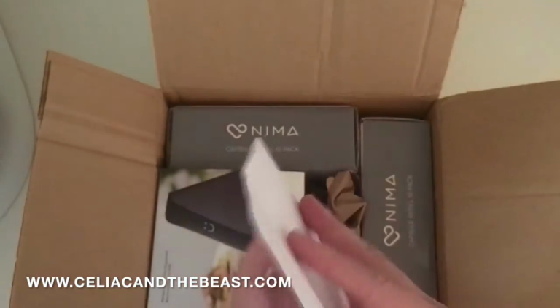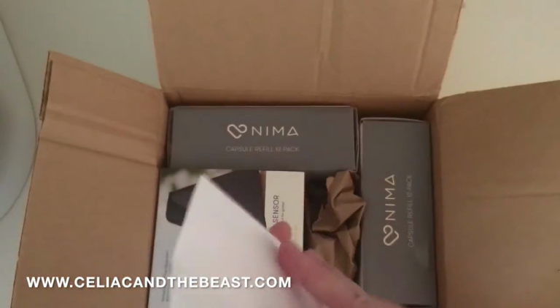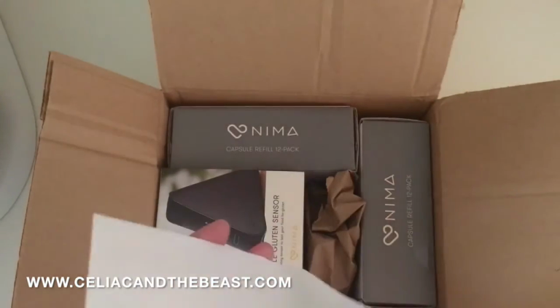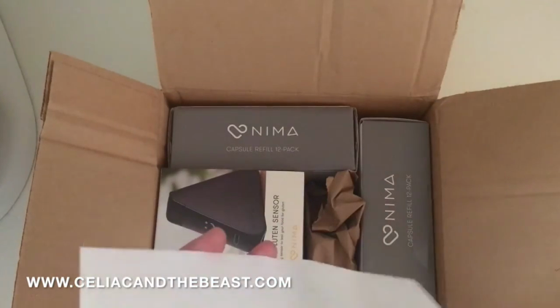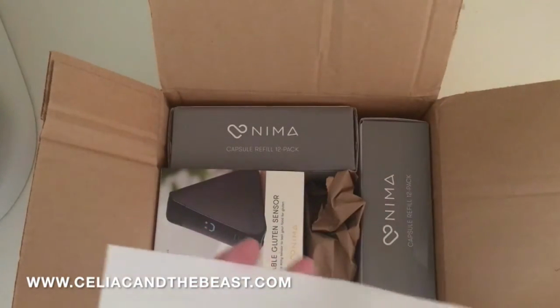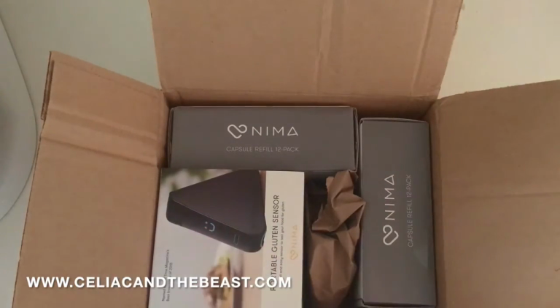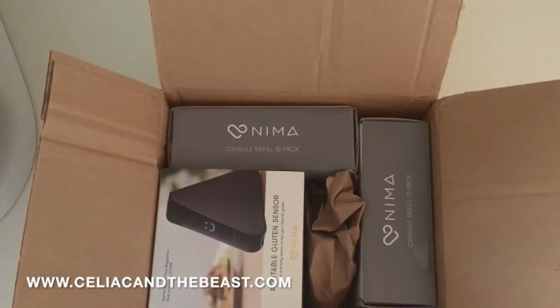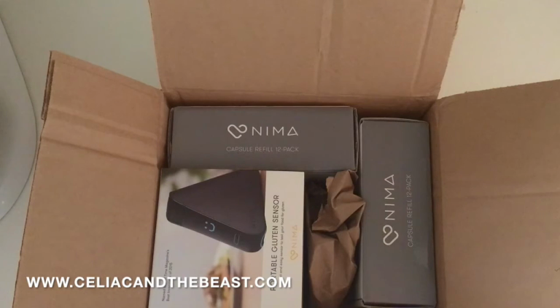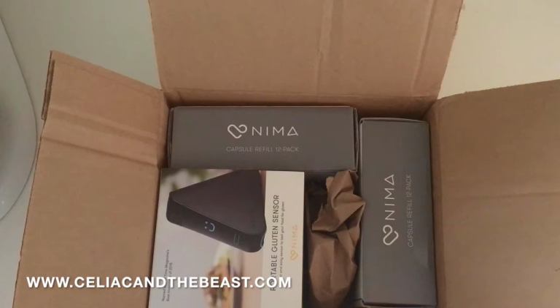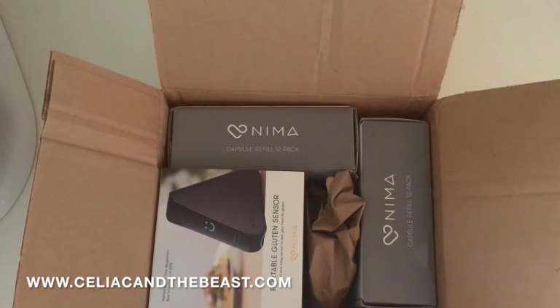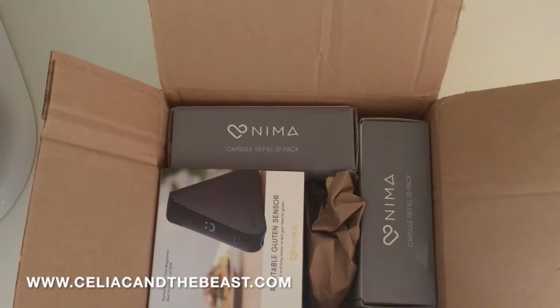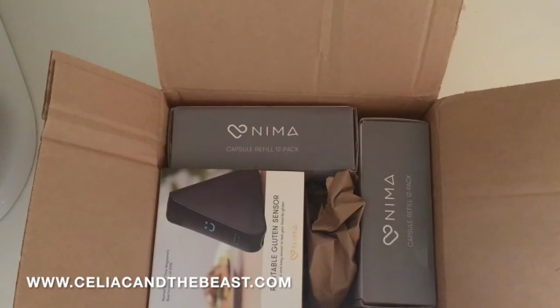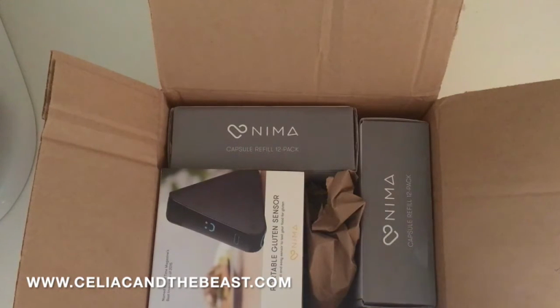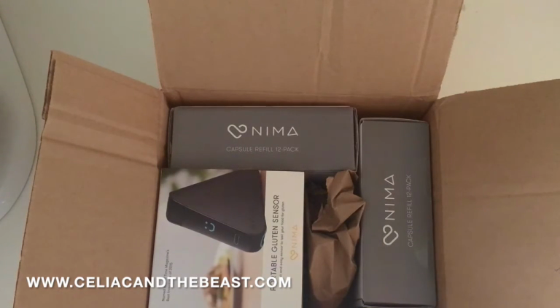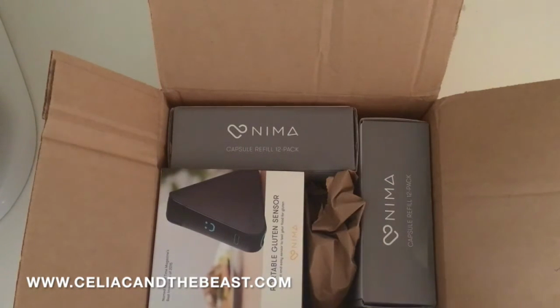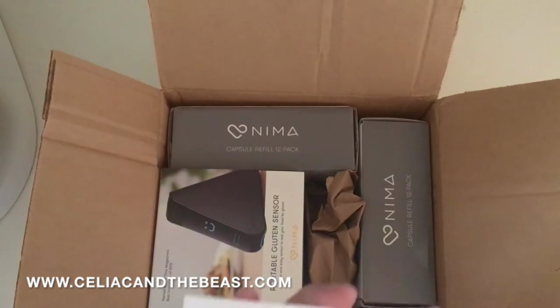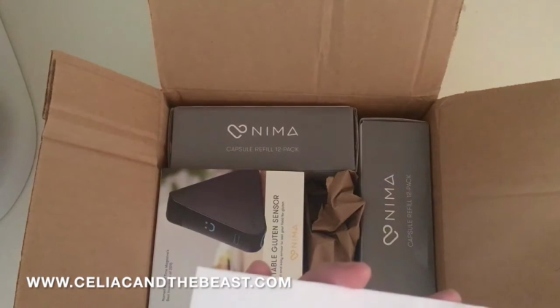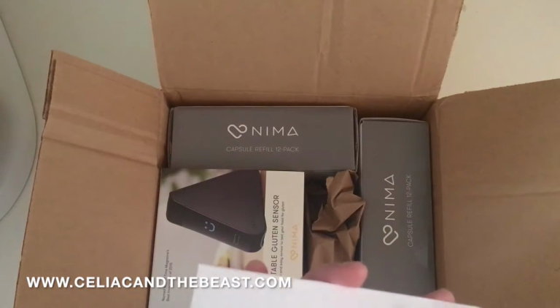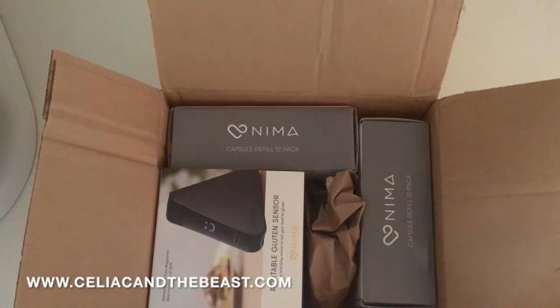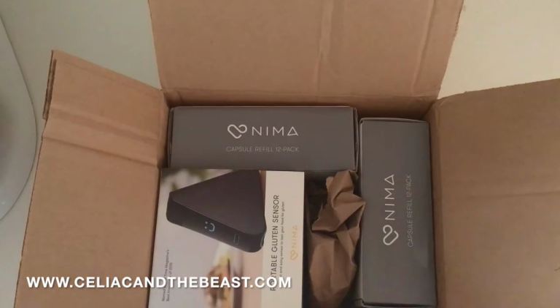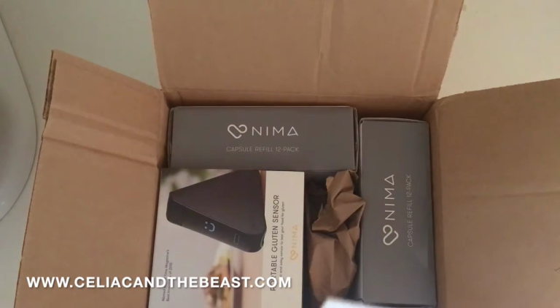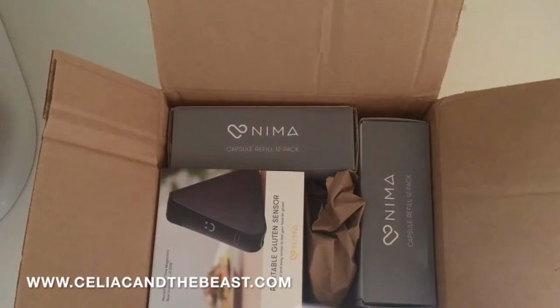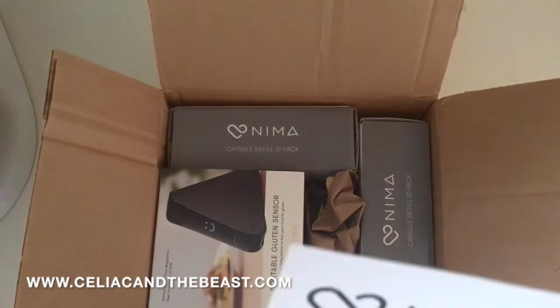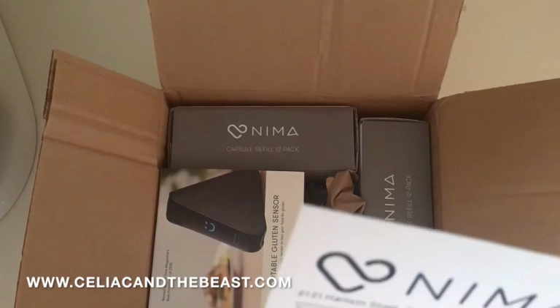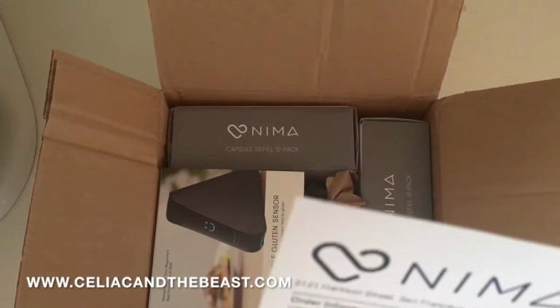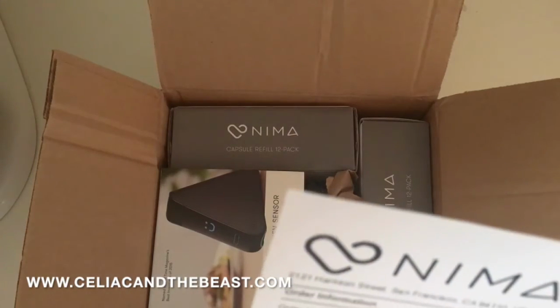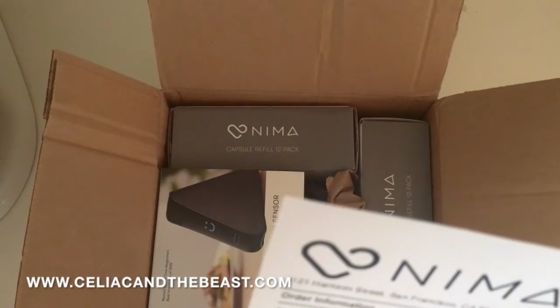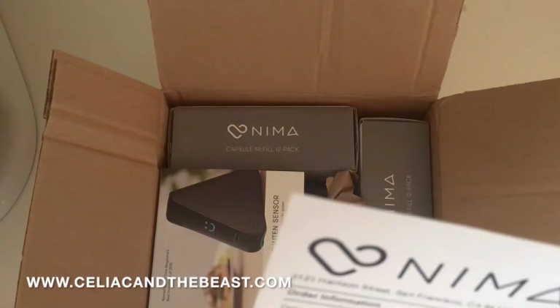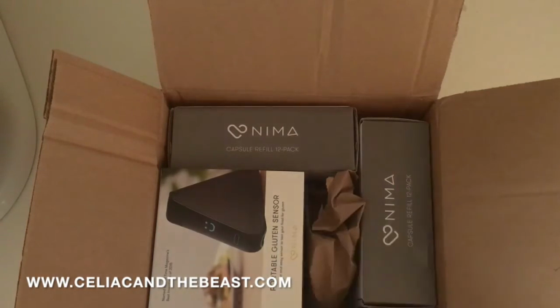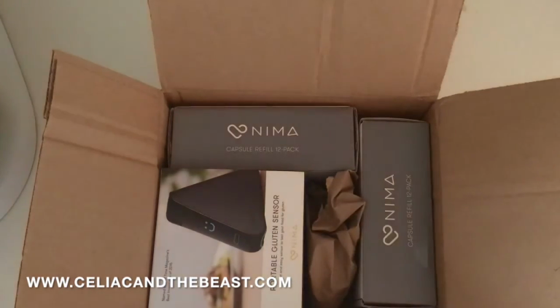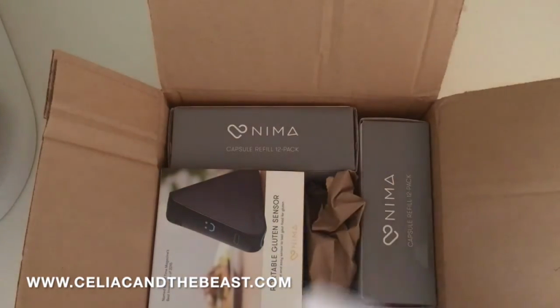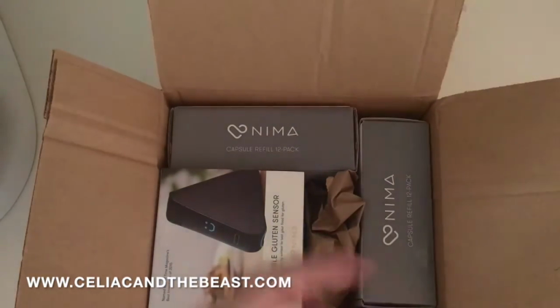Oh, a little bill. It says — it didn't actually say hello, but it says welcome to your NEMA sensor starter kit and a capsule 12-pack.